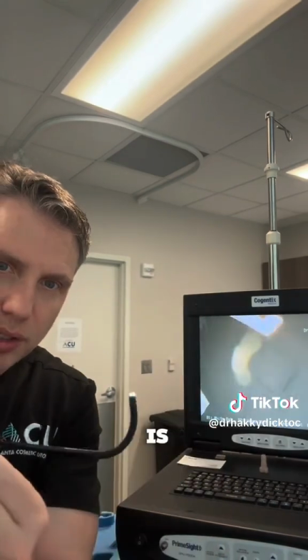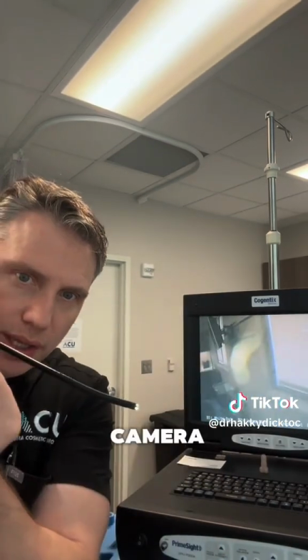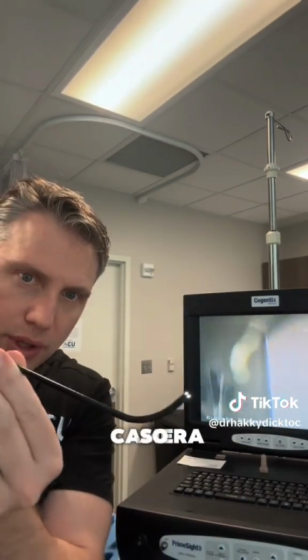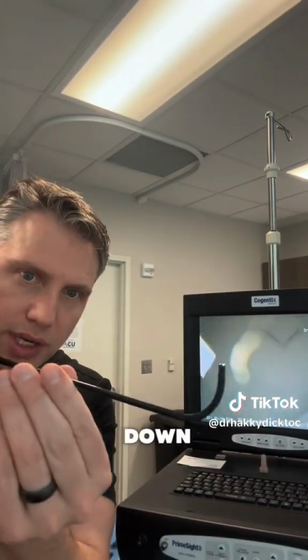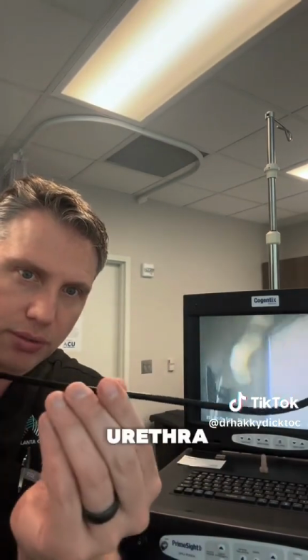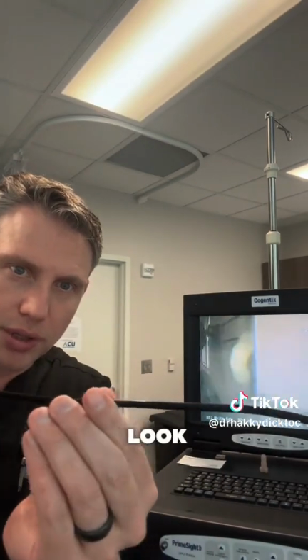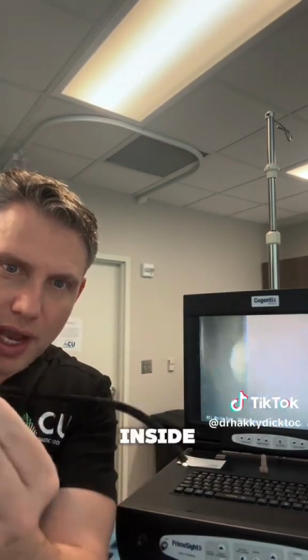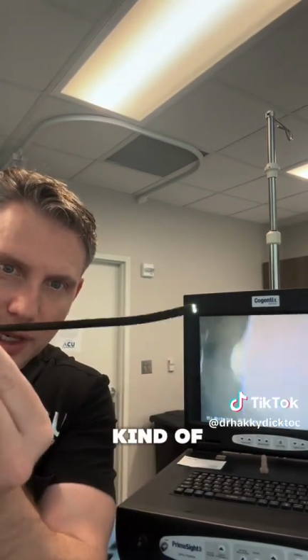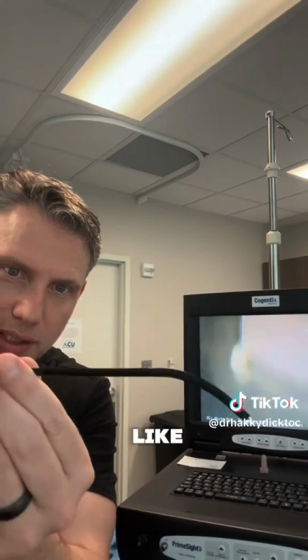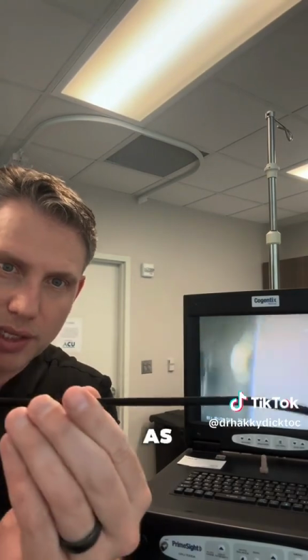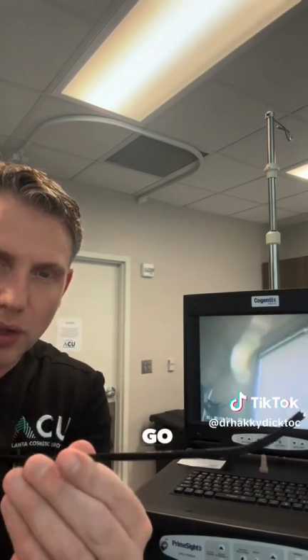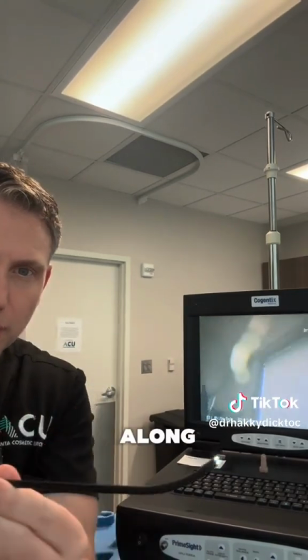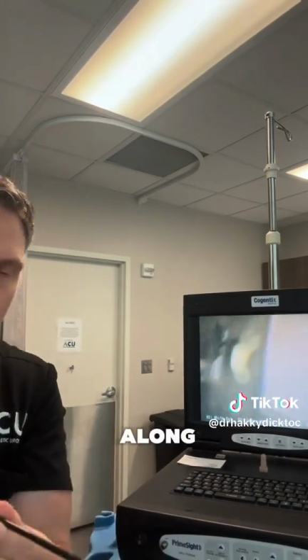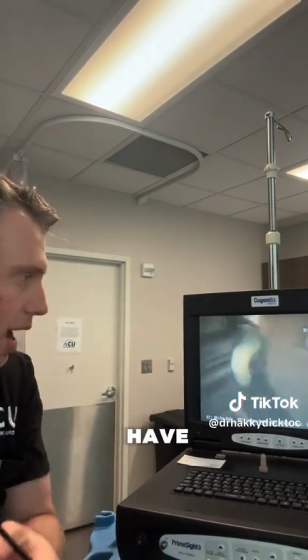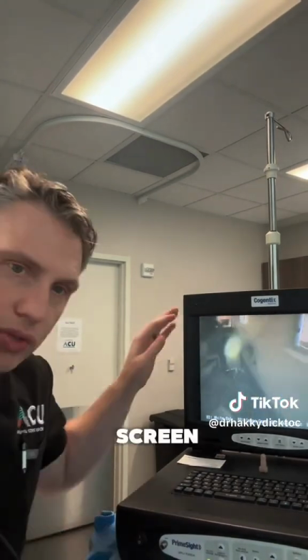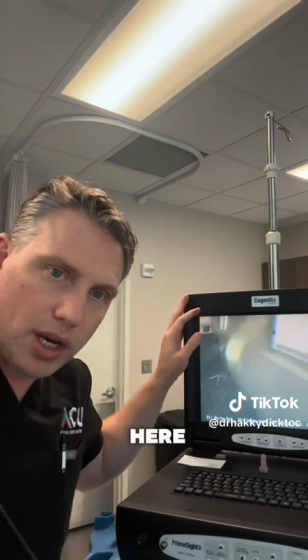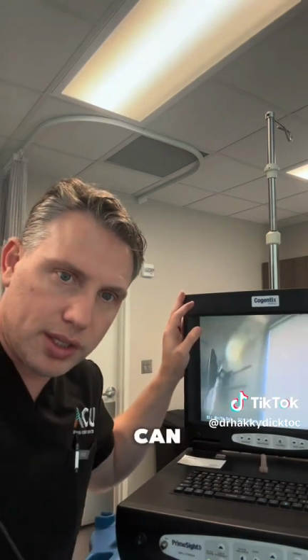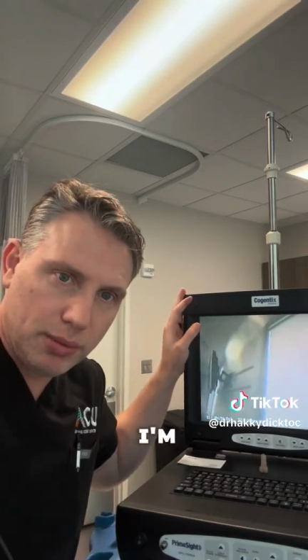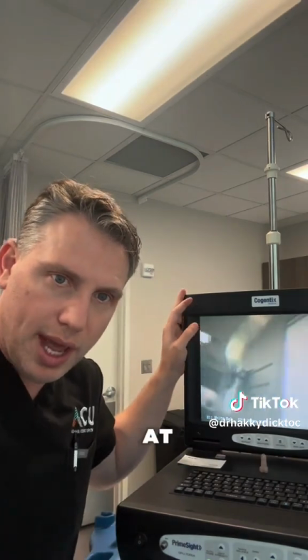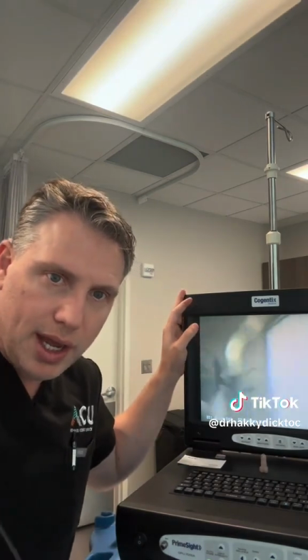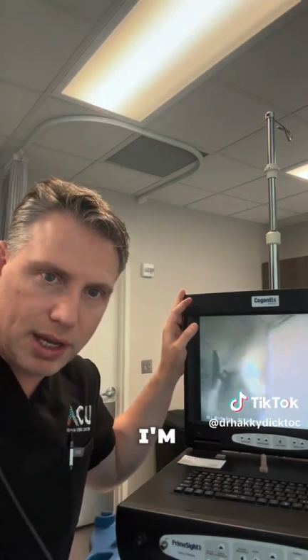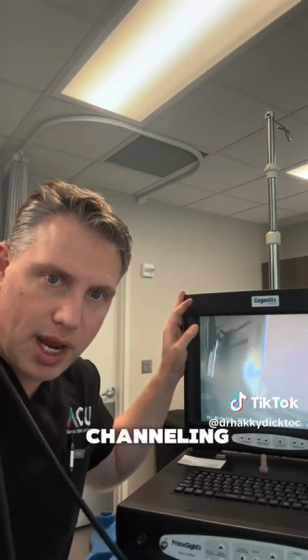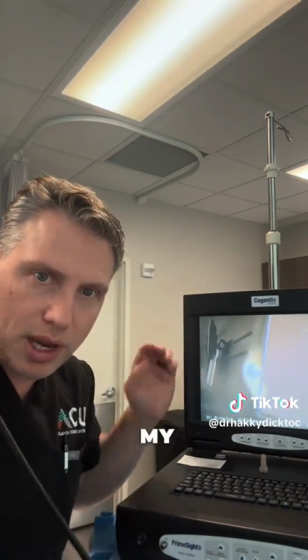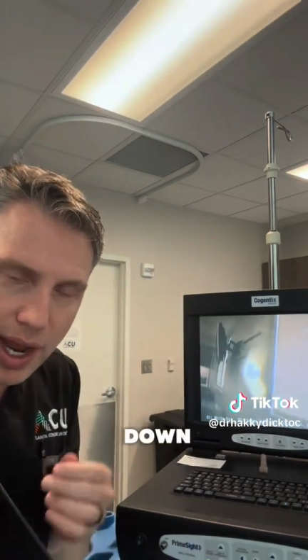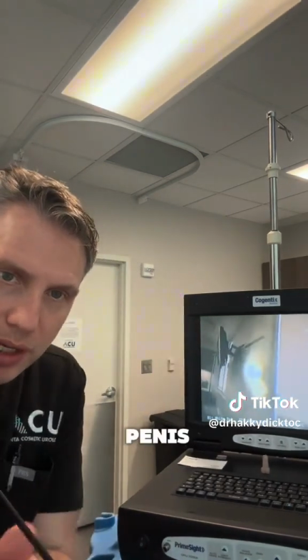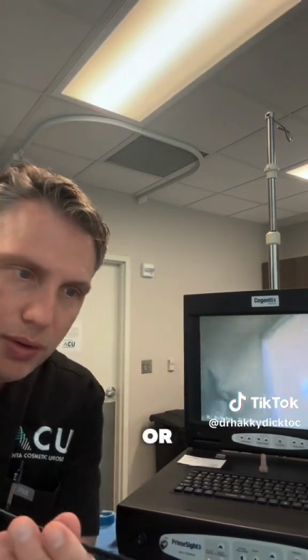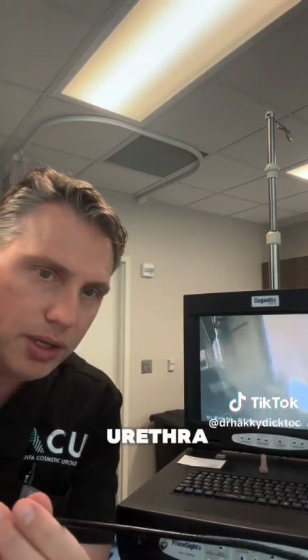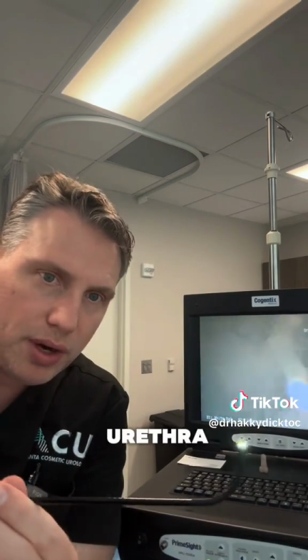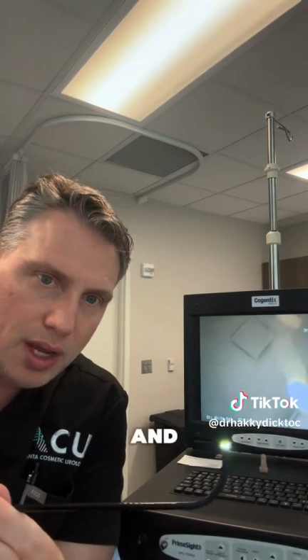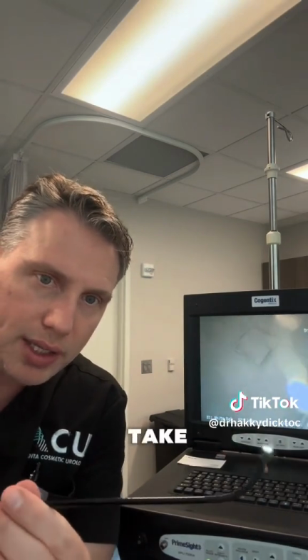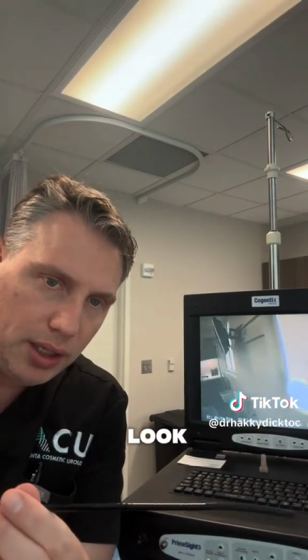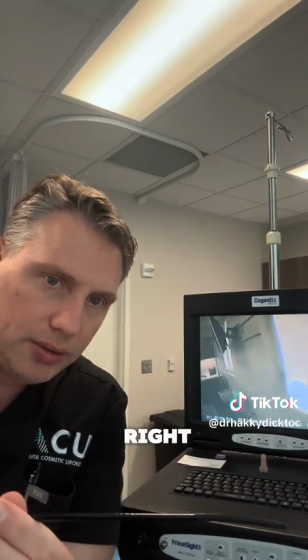This is the camera that goes down the urethra to look inside. And I can kind of snake as I go along. I have a screen here so I can see what I'm looking at as I'm channeling my way down the penis or the urethra. And I can take a look.